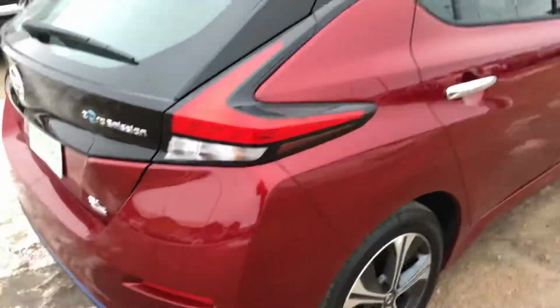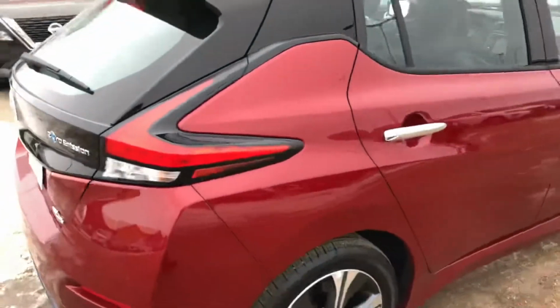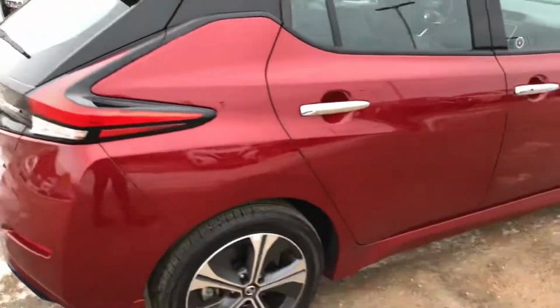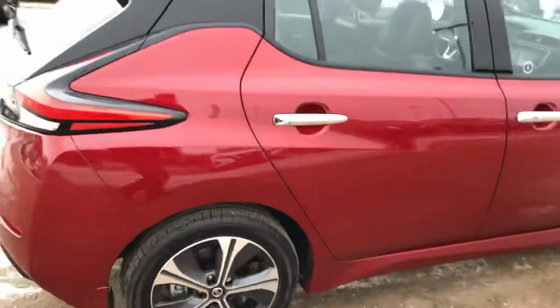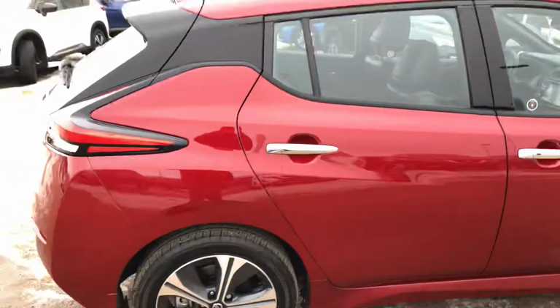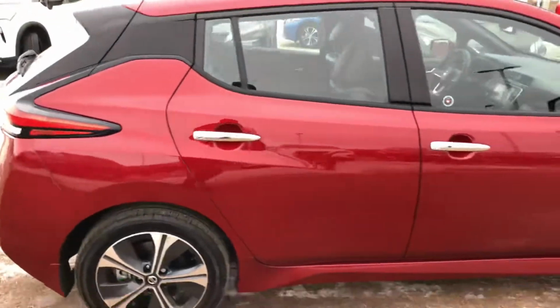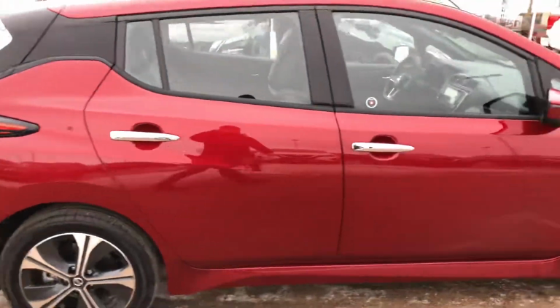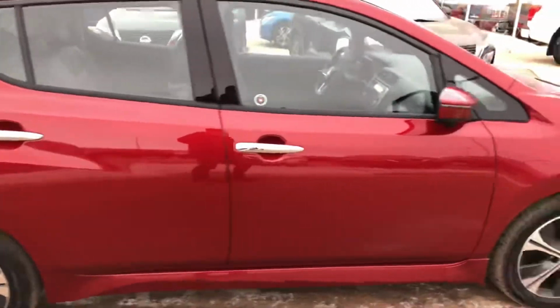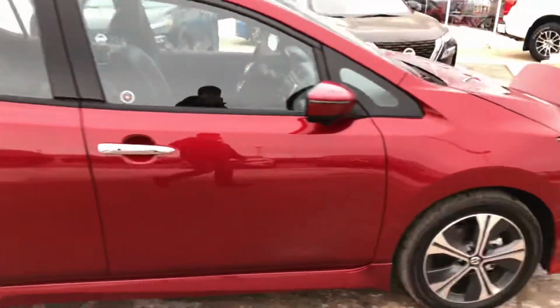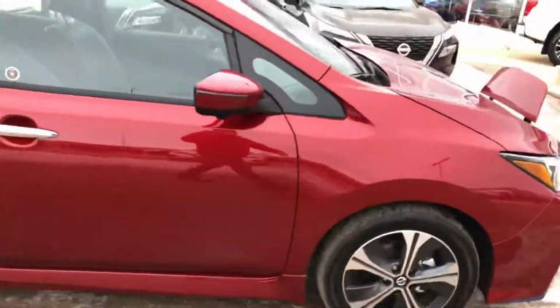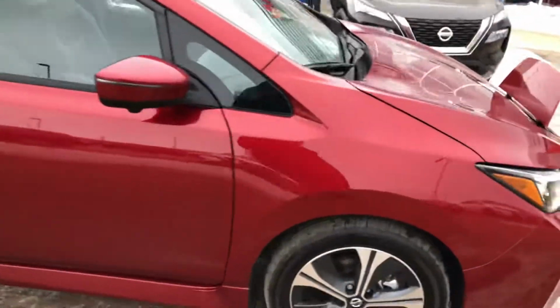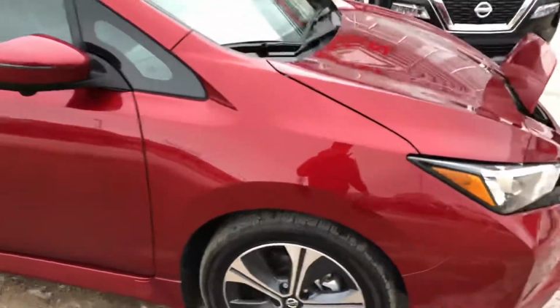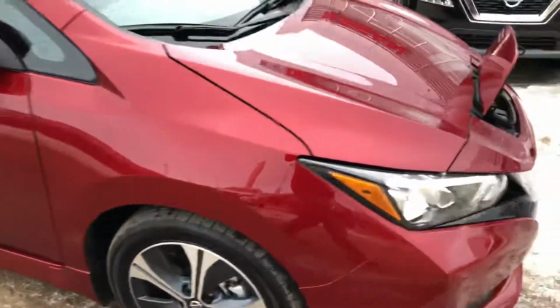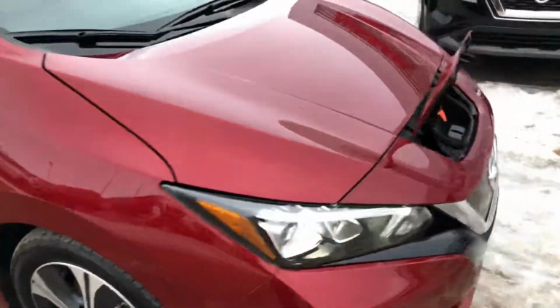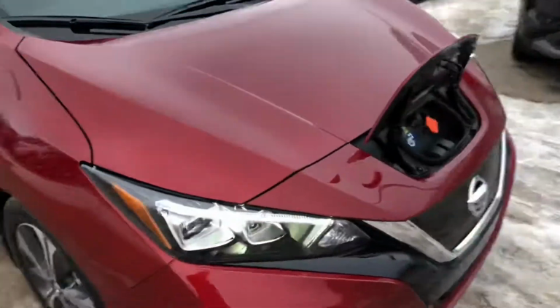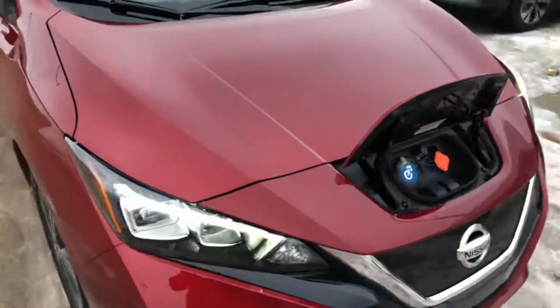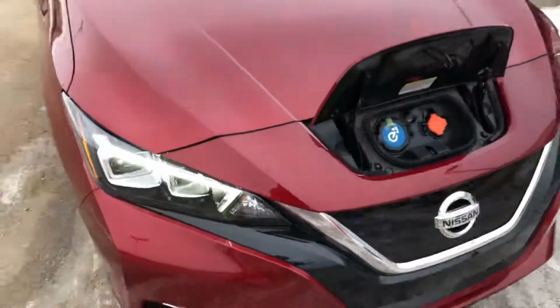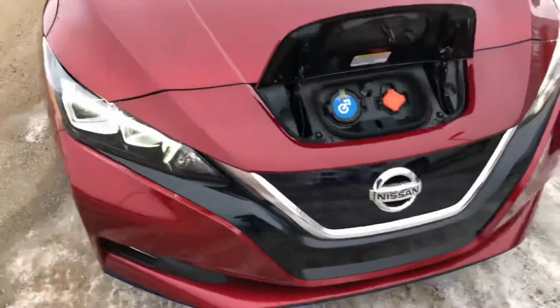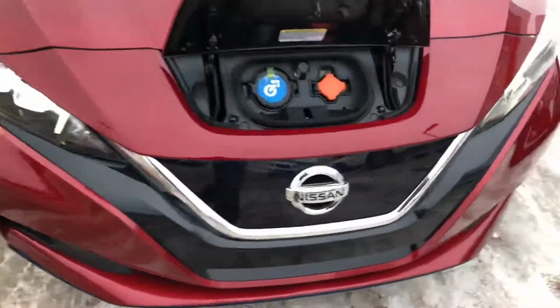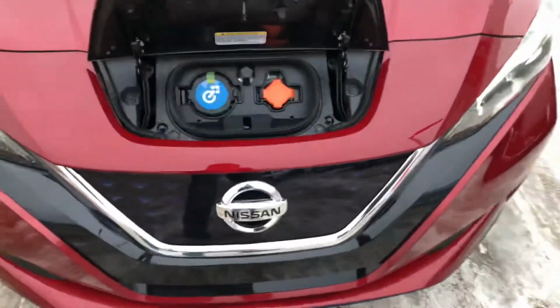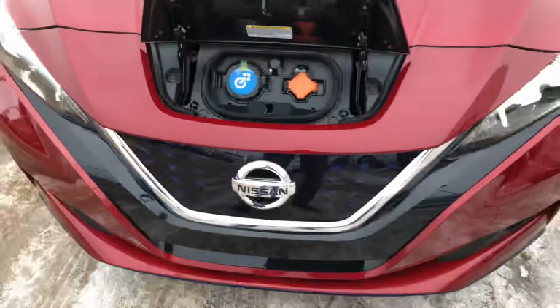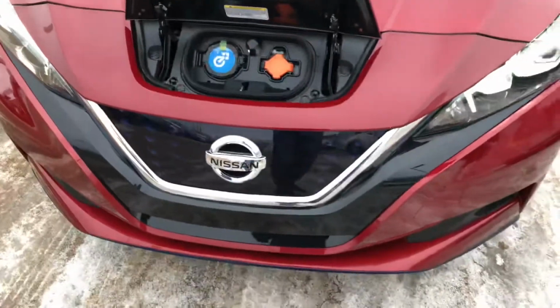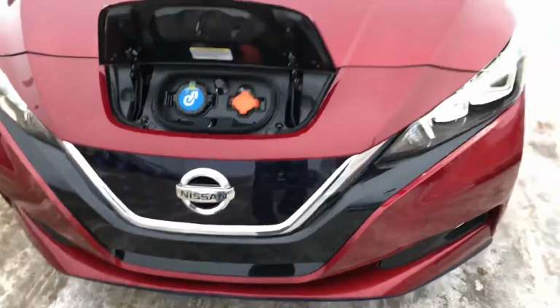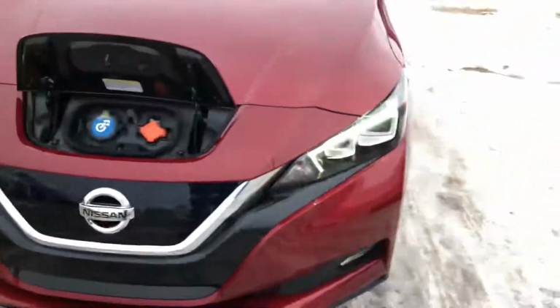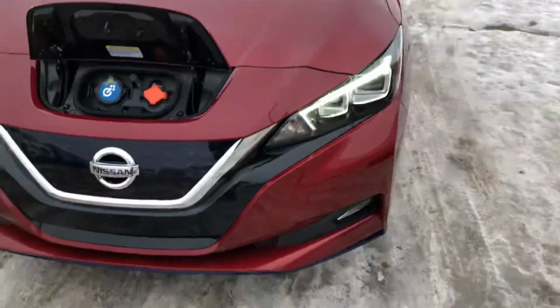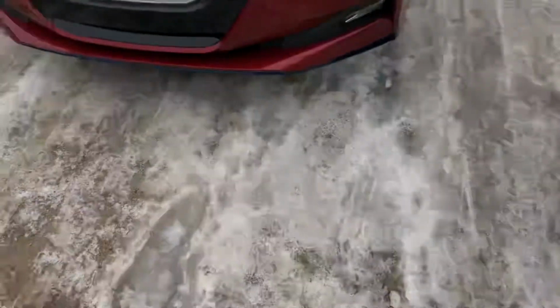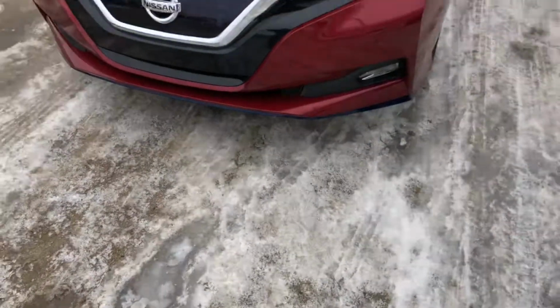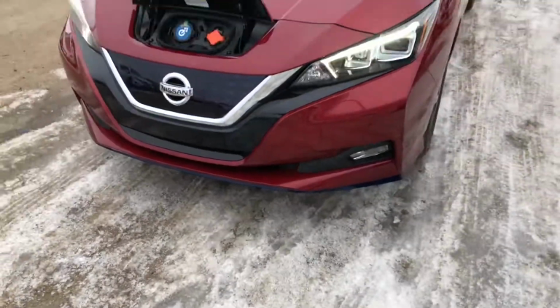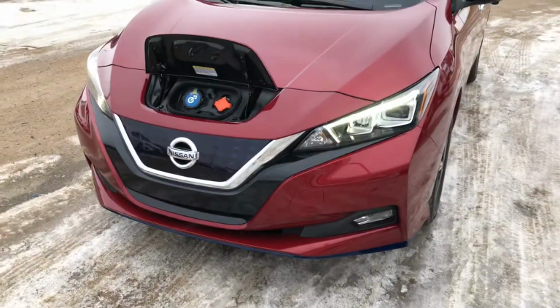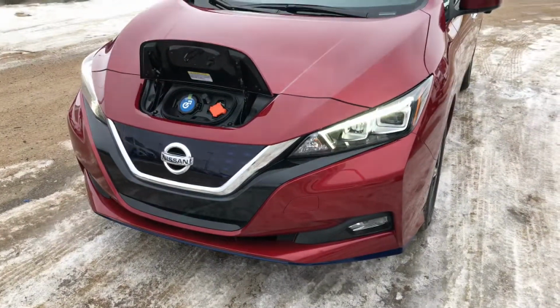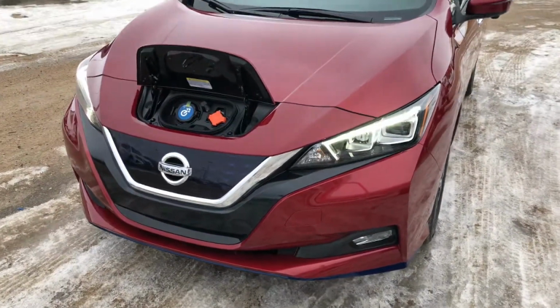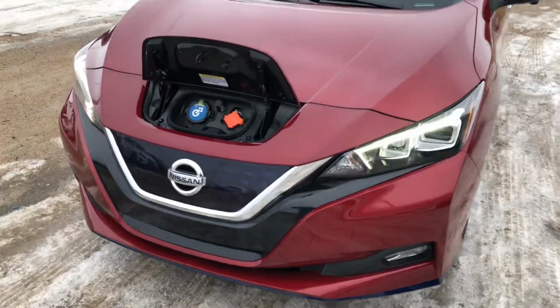Moving around to the front — this is a very nice red color. I'm quite partial to red myself, so you picked a nice color for me today. It's a little bit crunchy on the ice; it's been melting here recently.